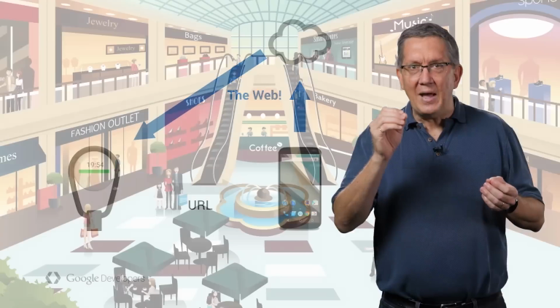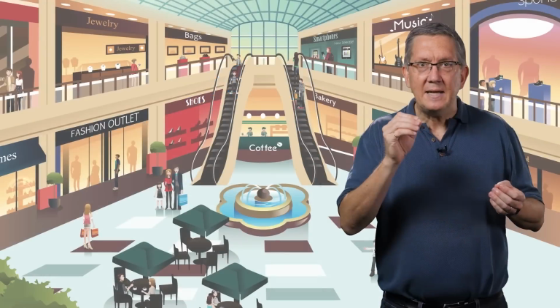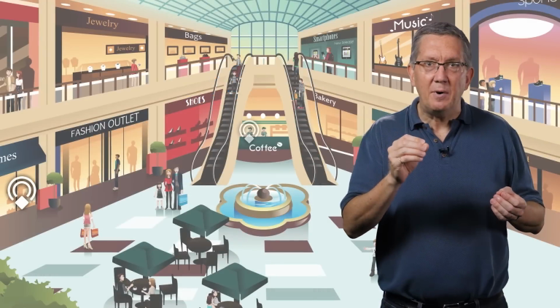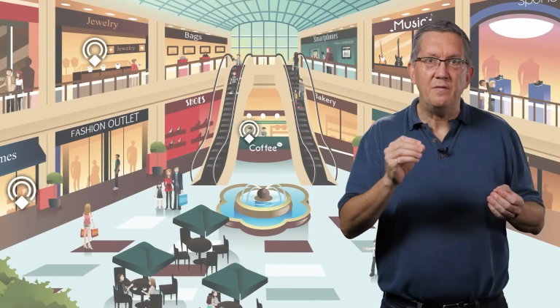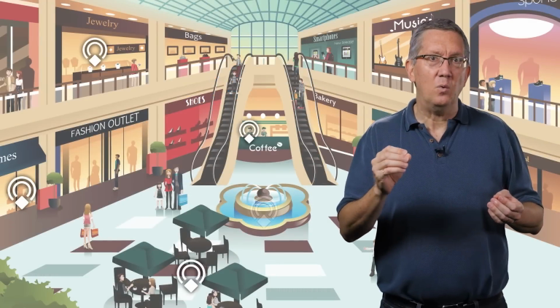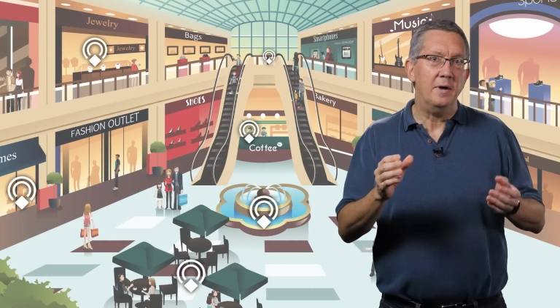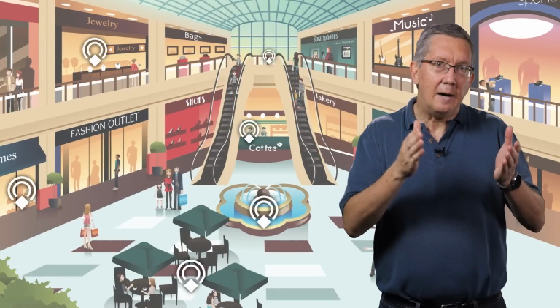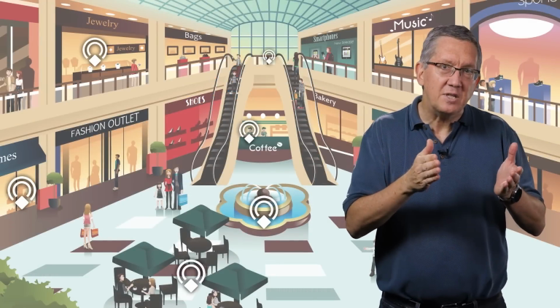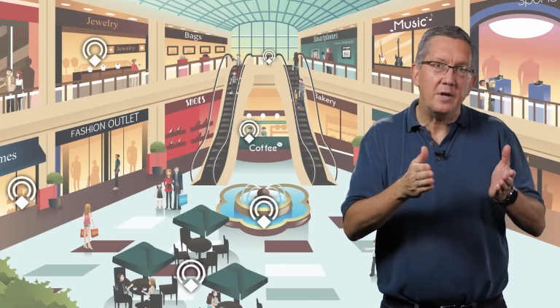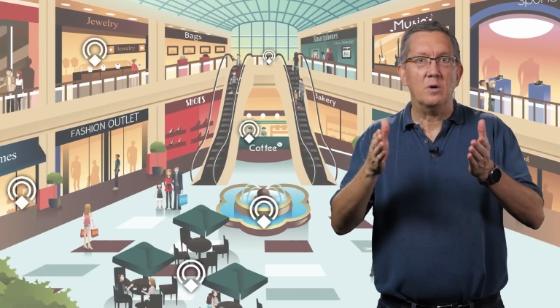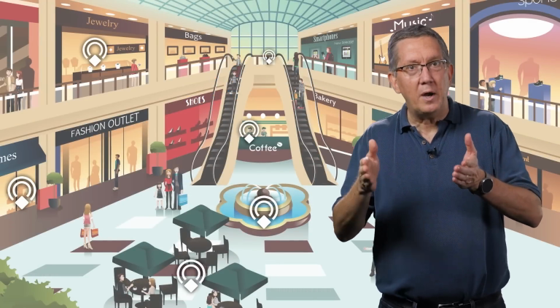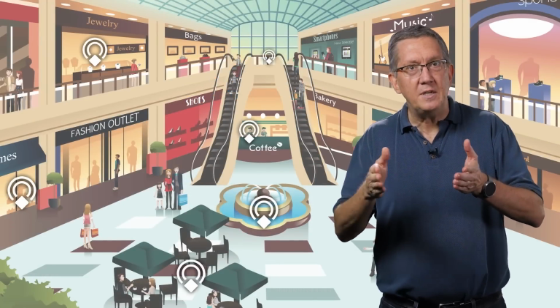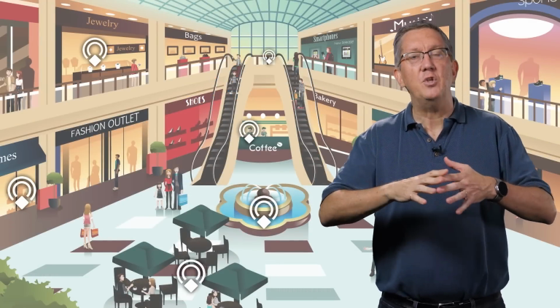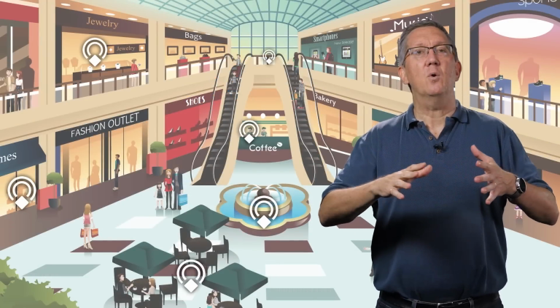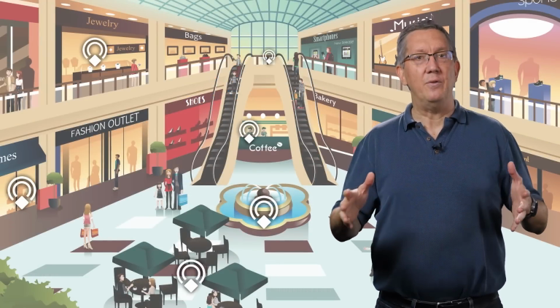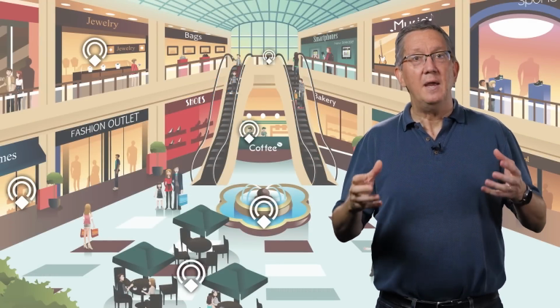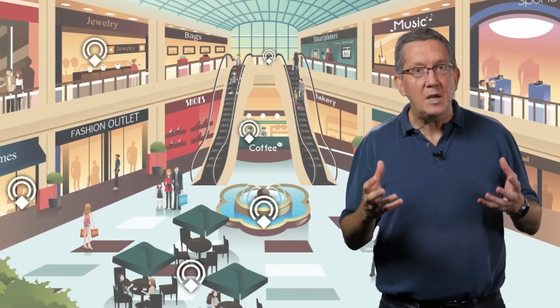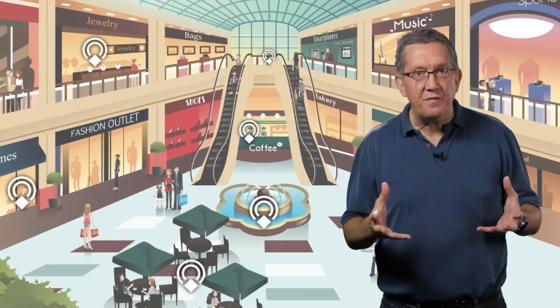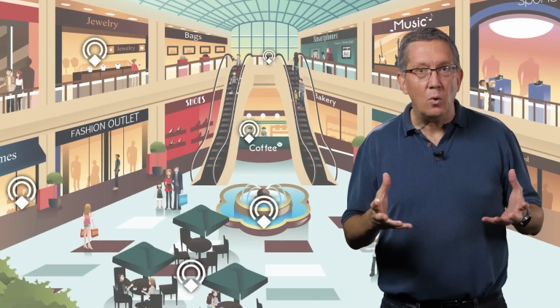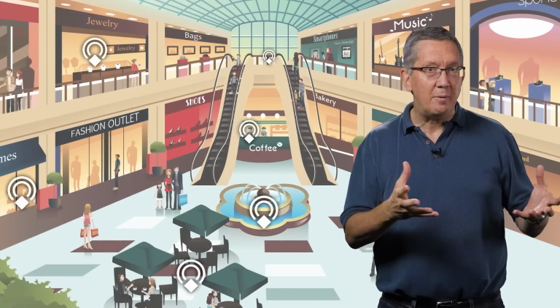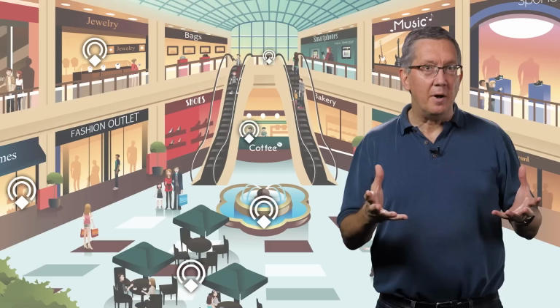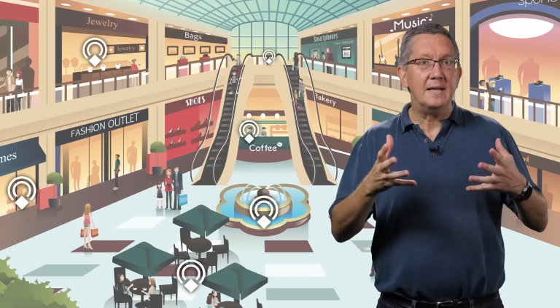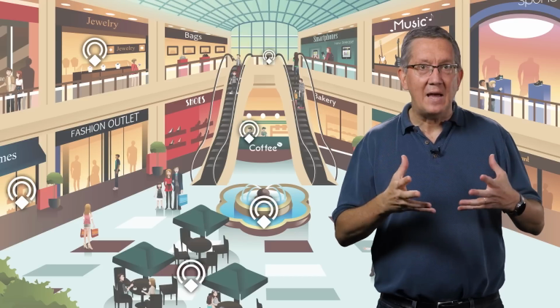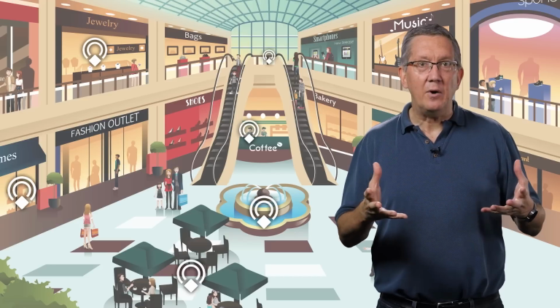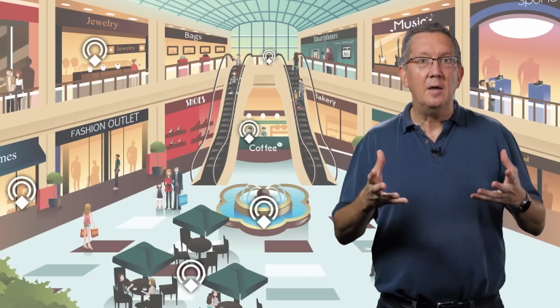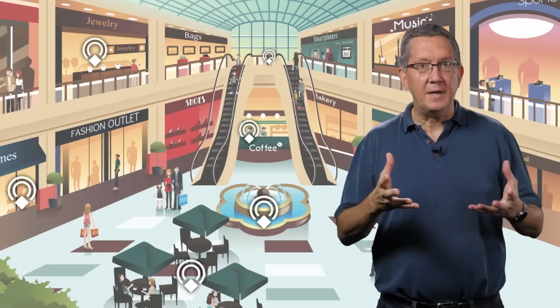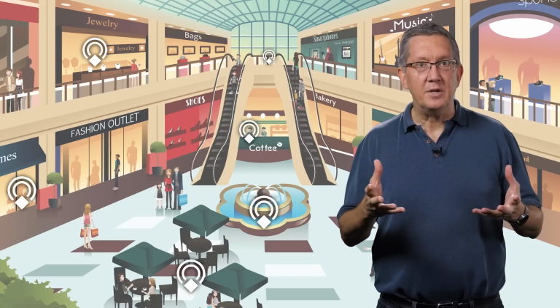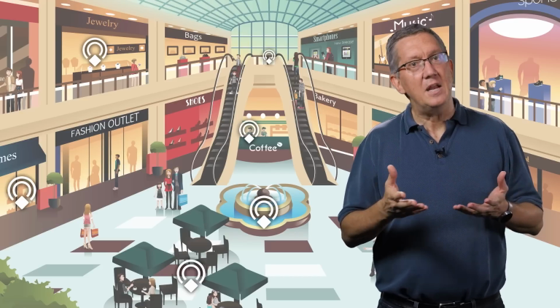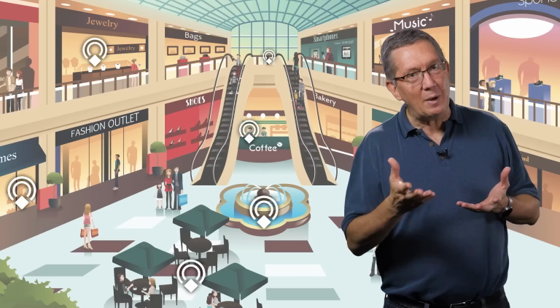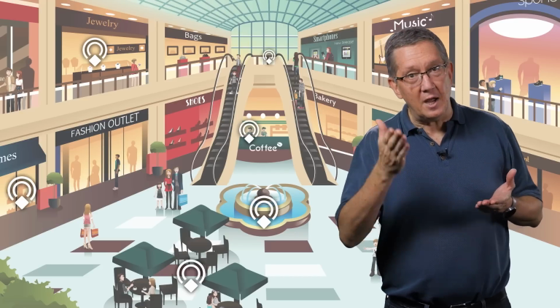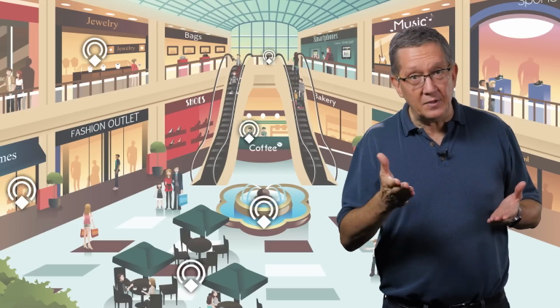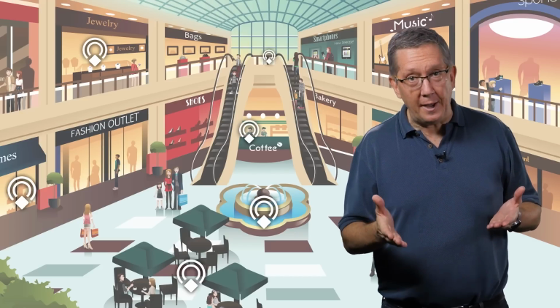That's the idea behind the physical web. Objects can broadcast URLs wirelessly to the area around them. Anyone with a phone or tablet nearby can scan the area, pick an object, and interact with it on the spot.